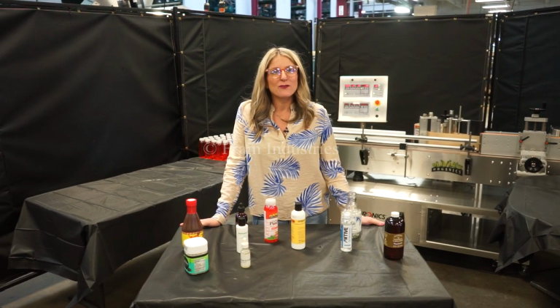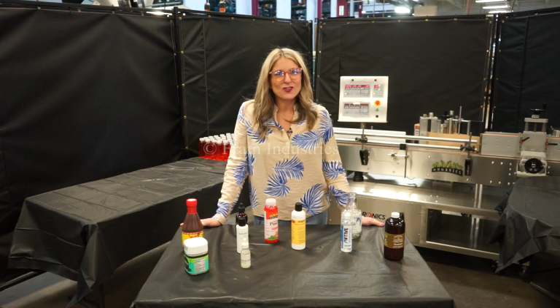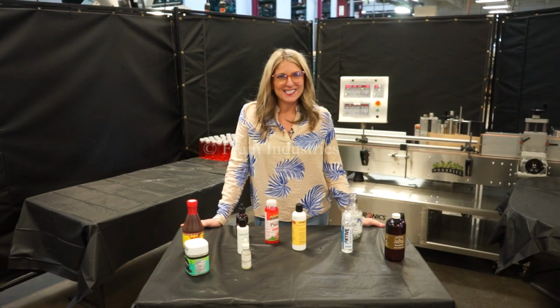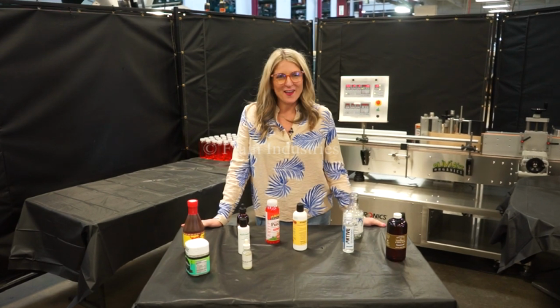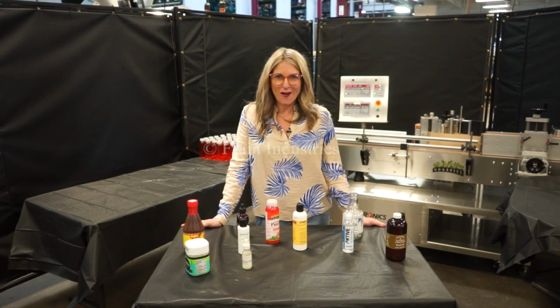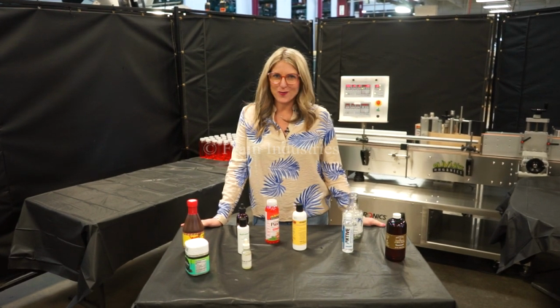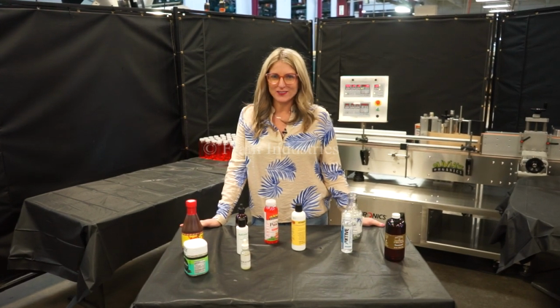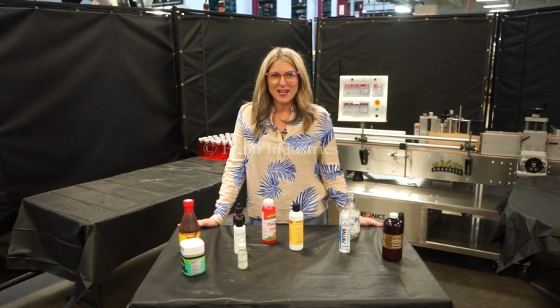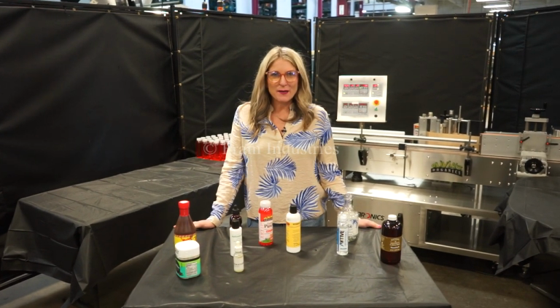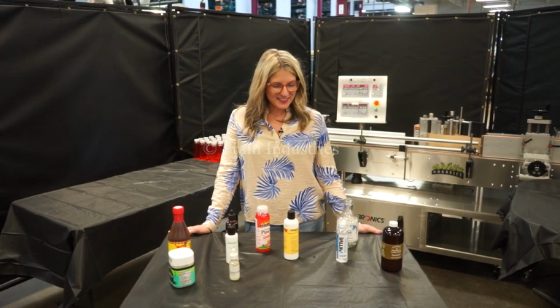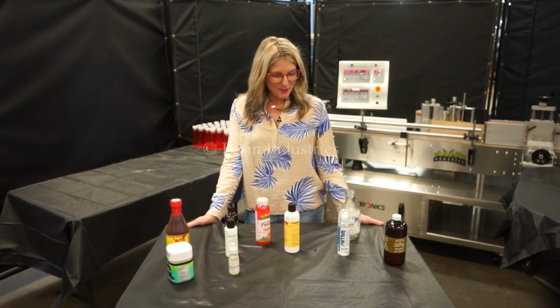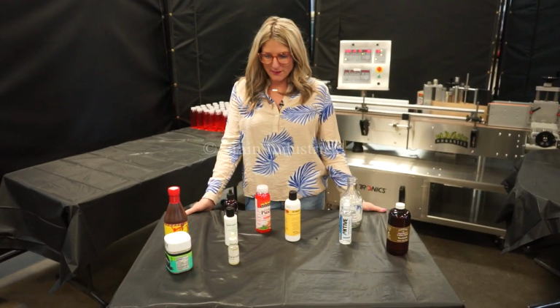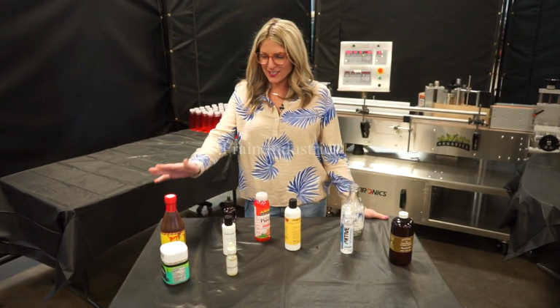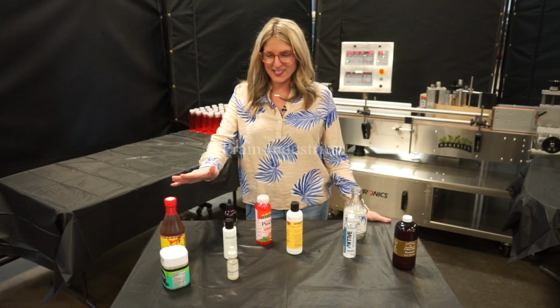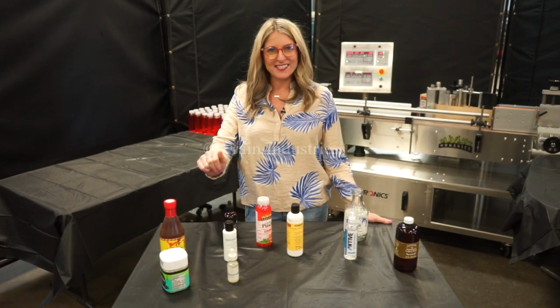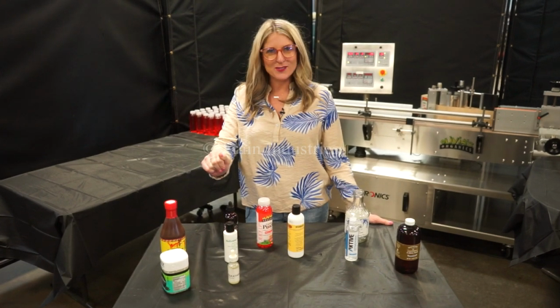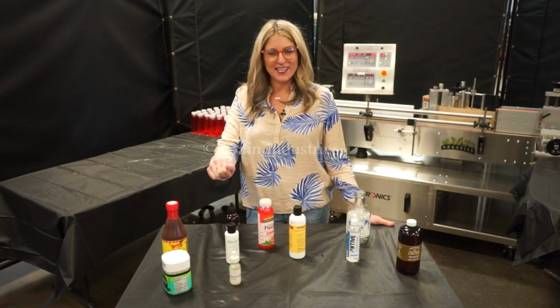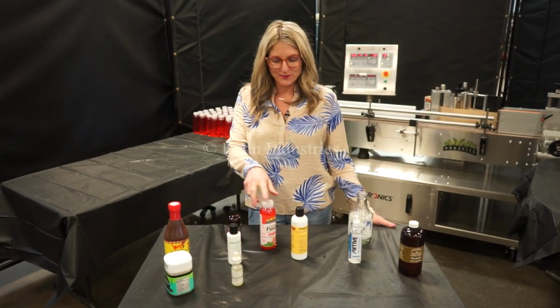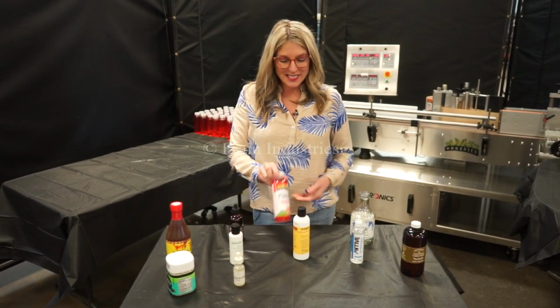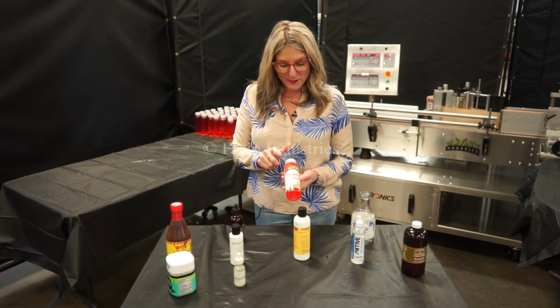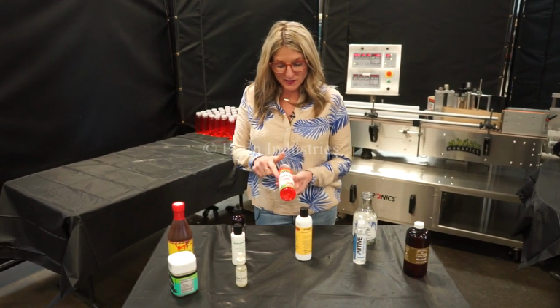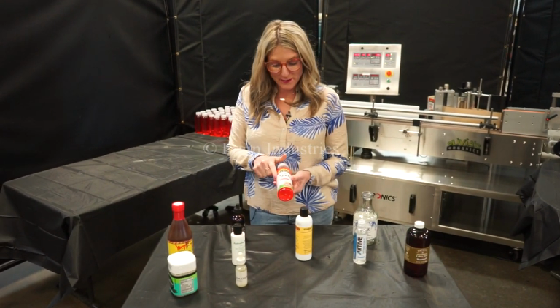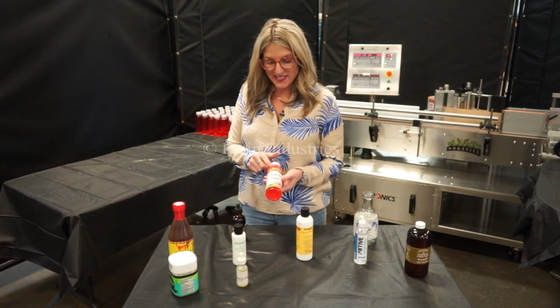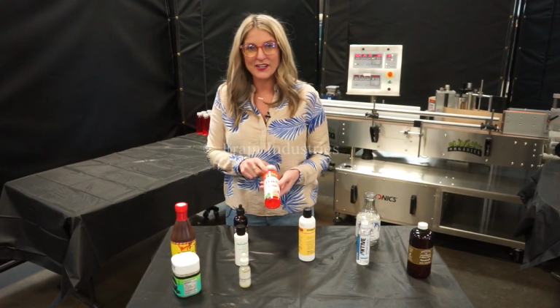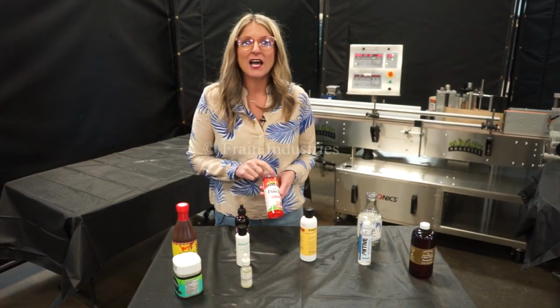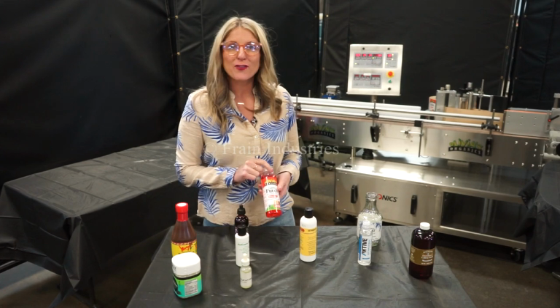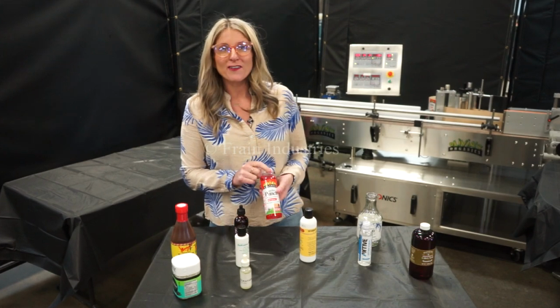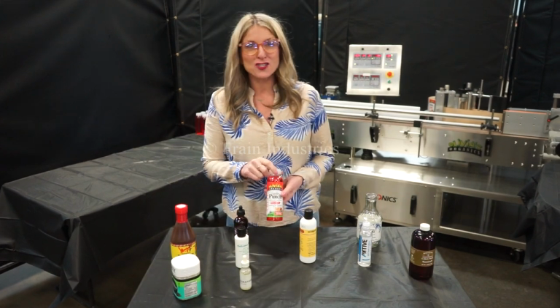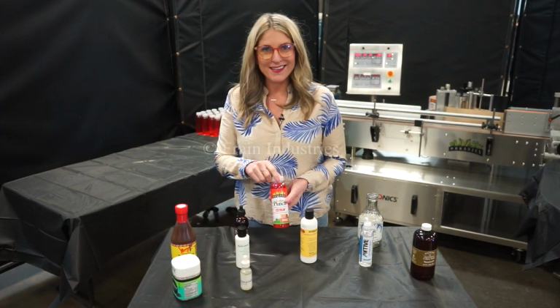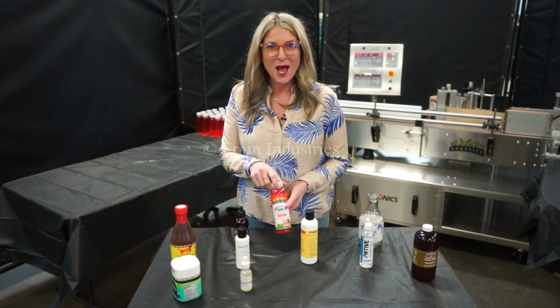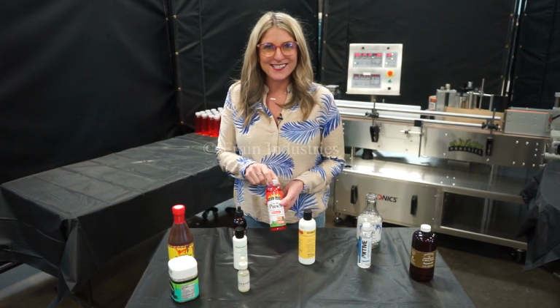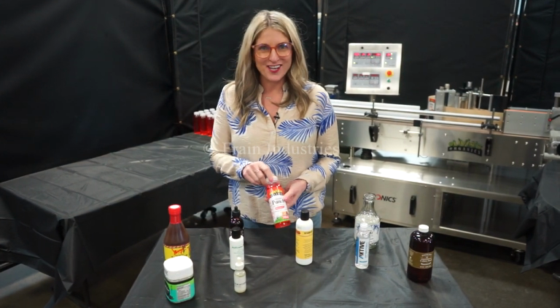The voltage is currently set to single phase at 120 volts. Labelers like these are capable of running many different container sizes such as the ones you see here. Today we'll be applying this wrap label to this container at a rate of 3,500 shipping cases per single shift.